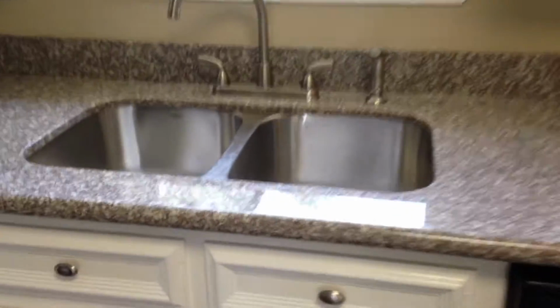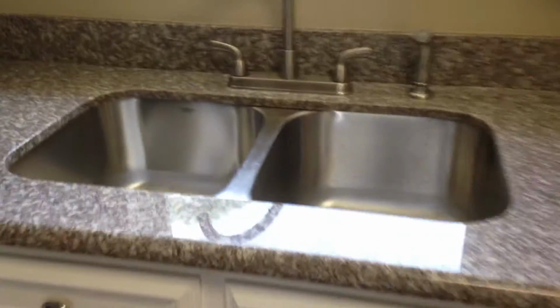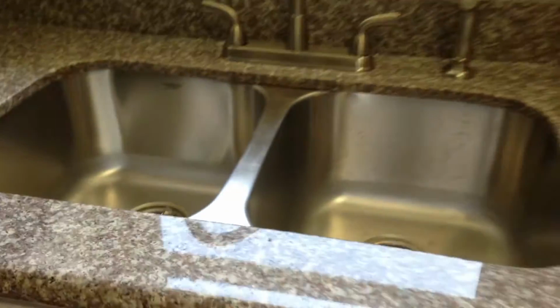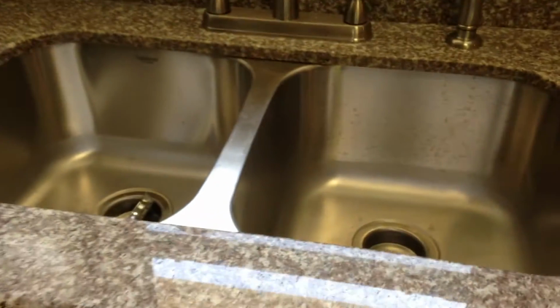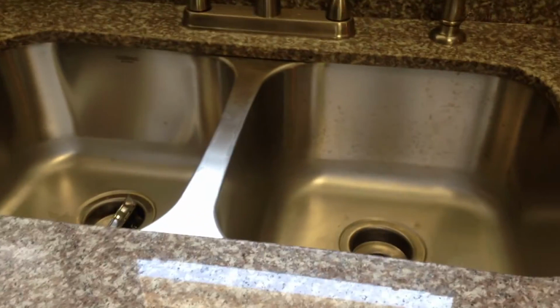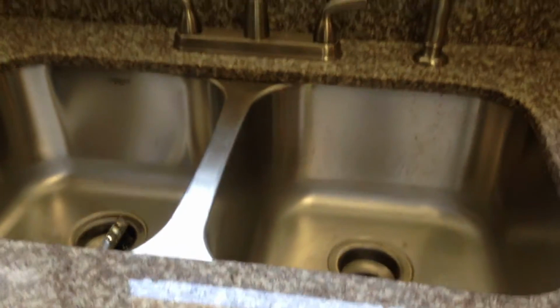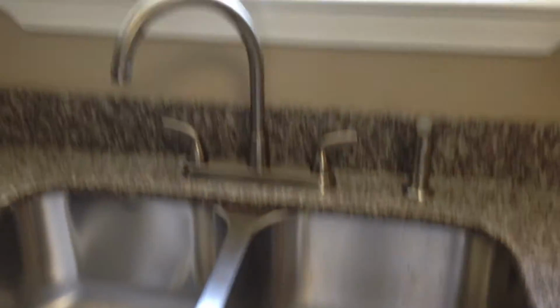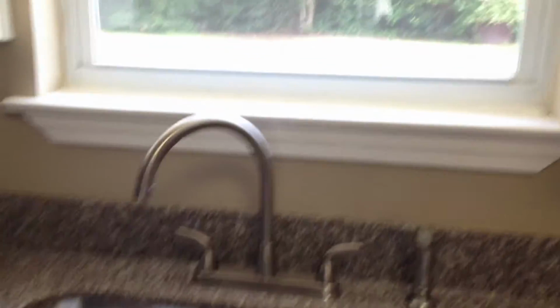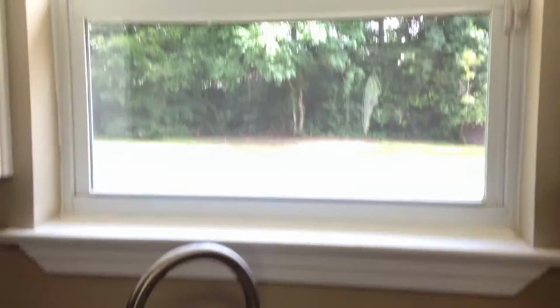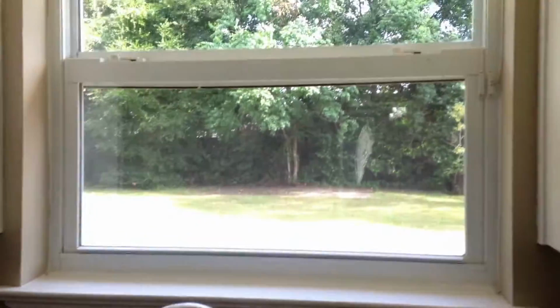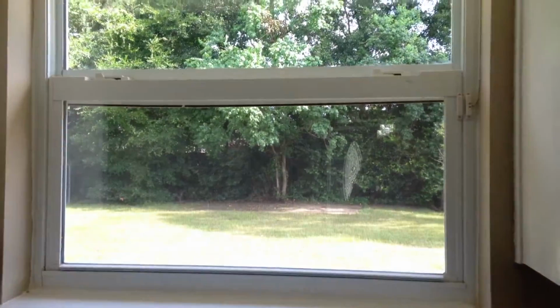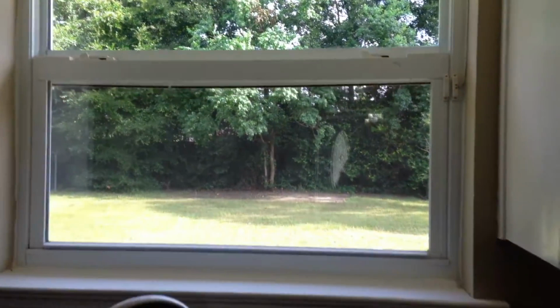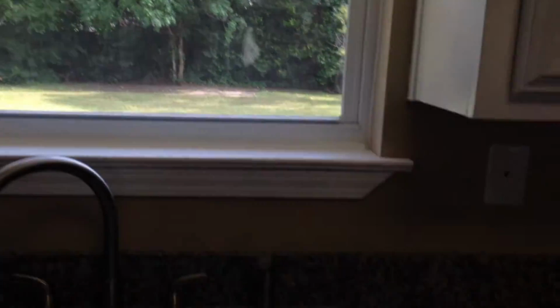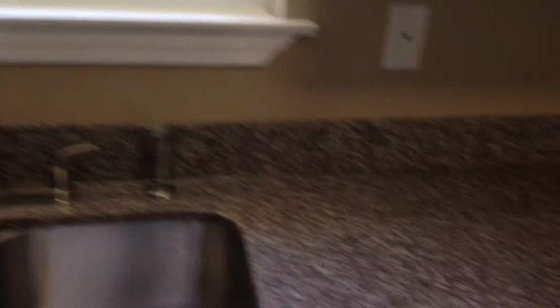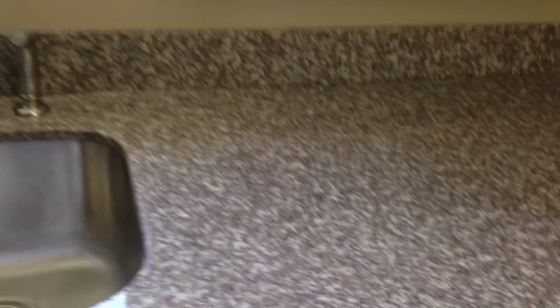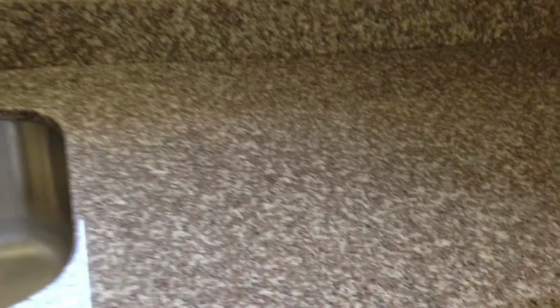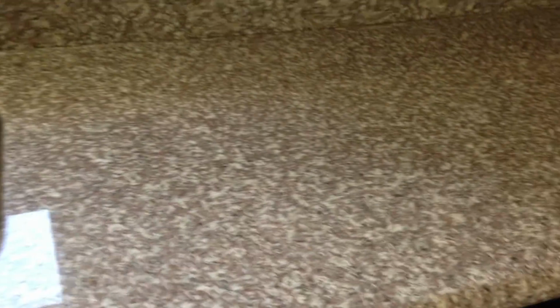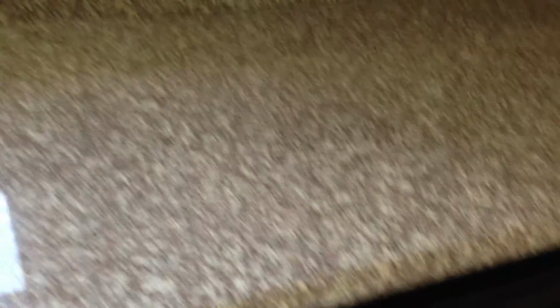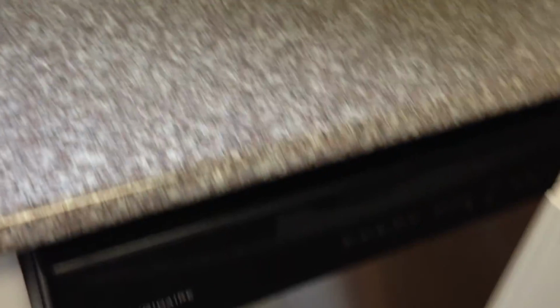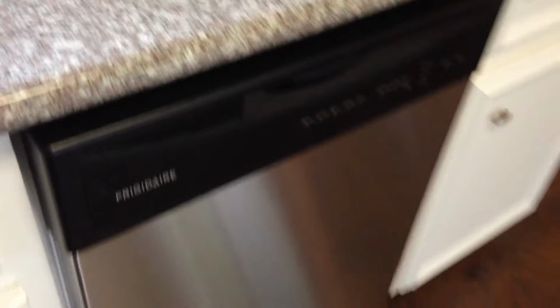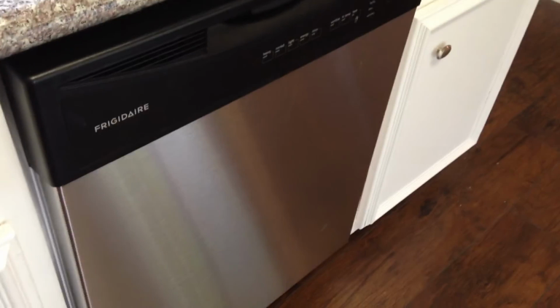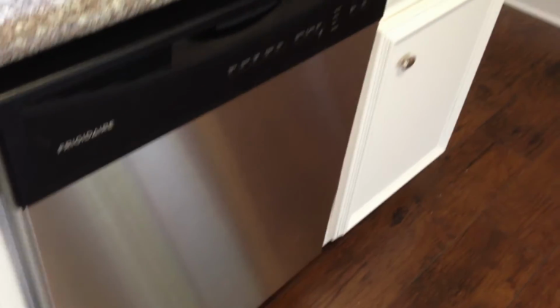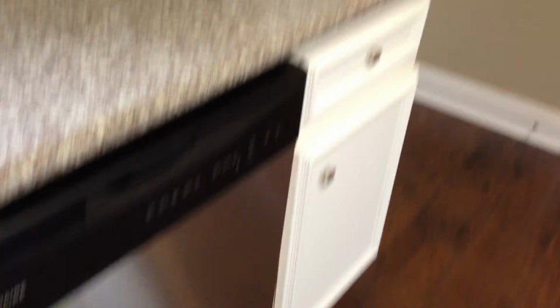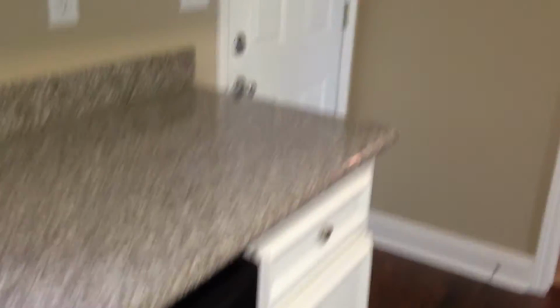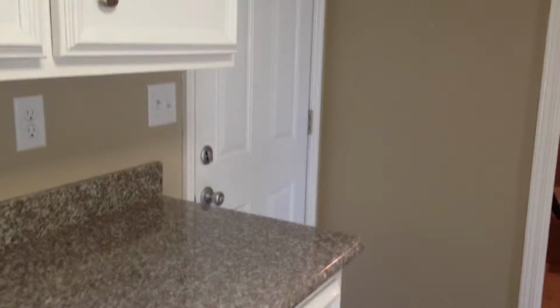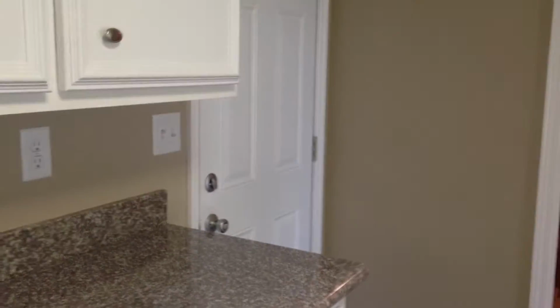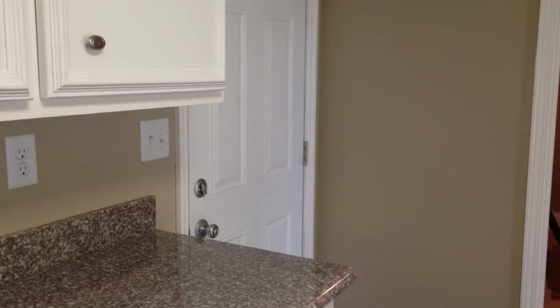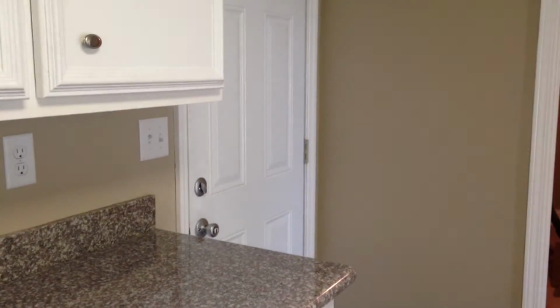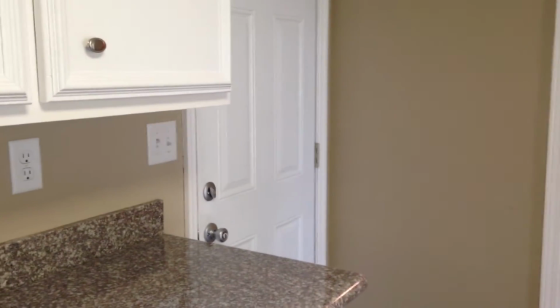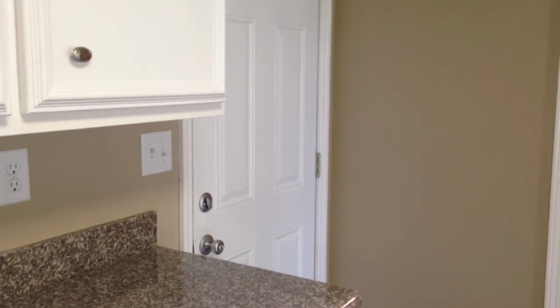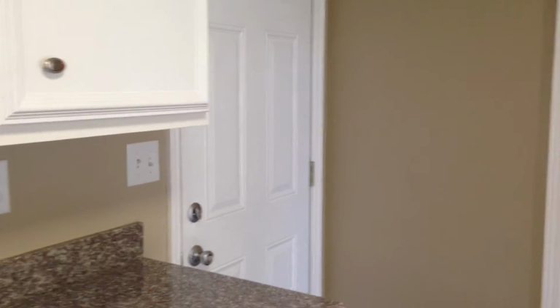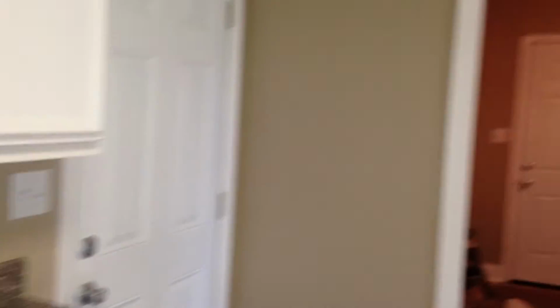We have a nice deep stainless sink and a window that looks right out to the backyard. You can see this beautiful granite and your stainless steel. We have a door that goes out to a back open patio to a backyard.